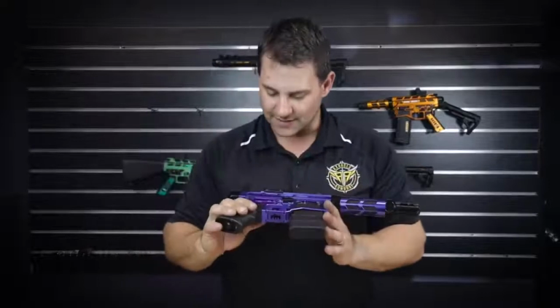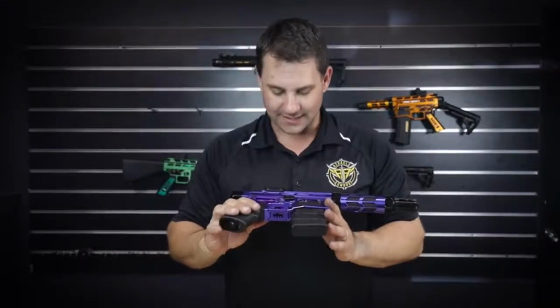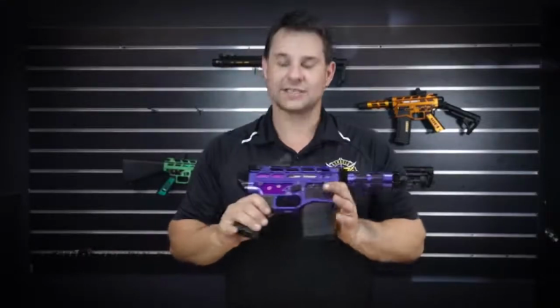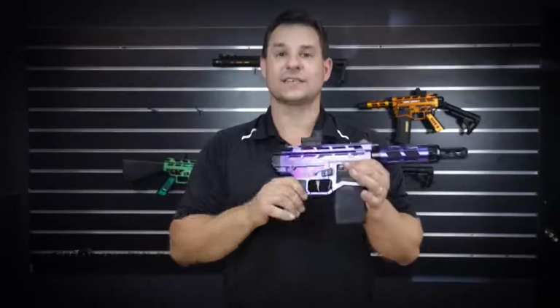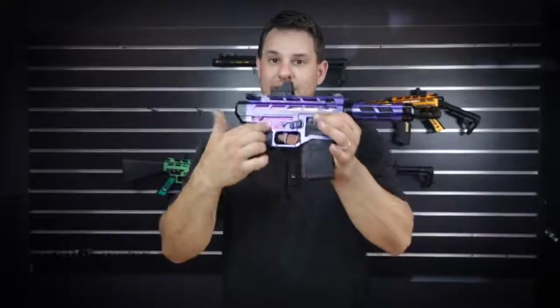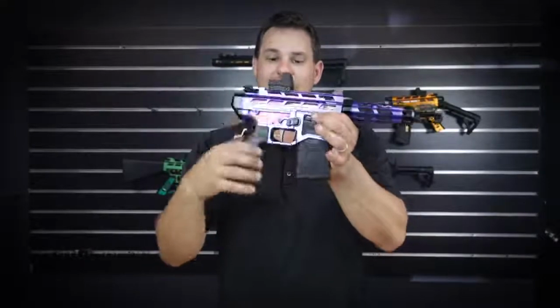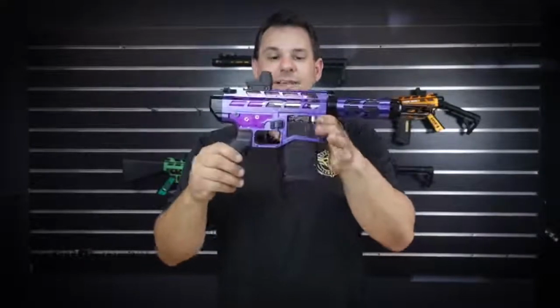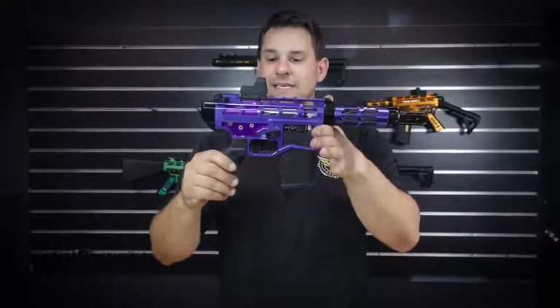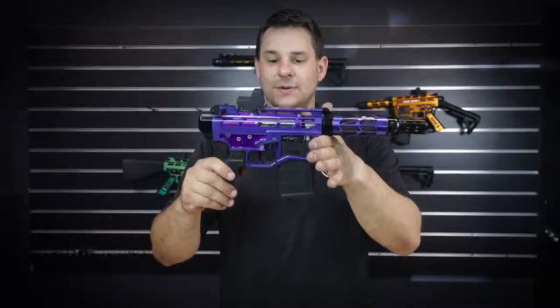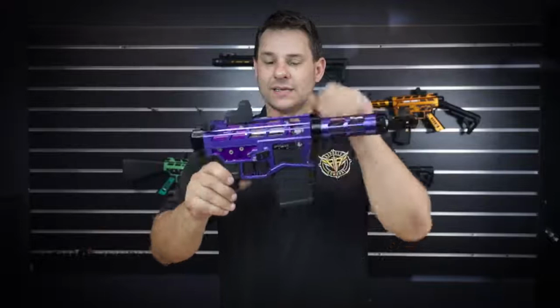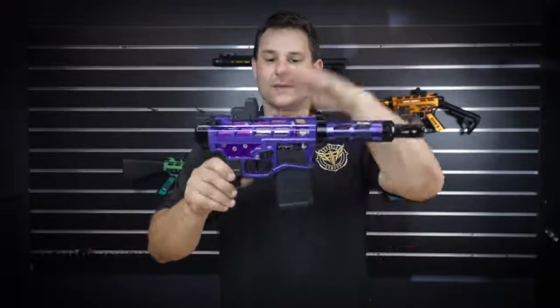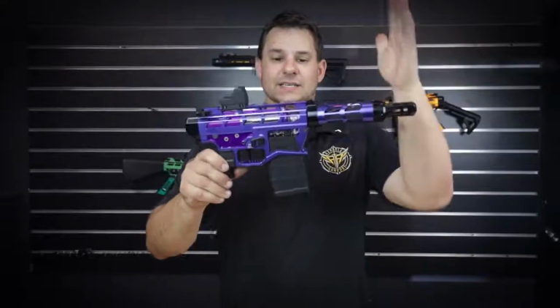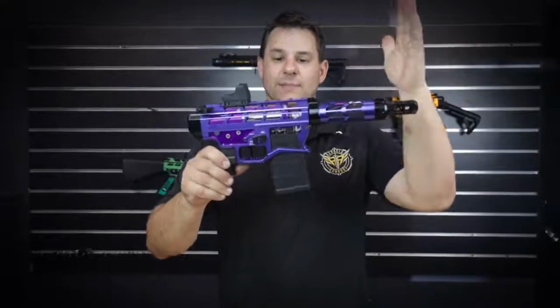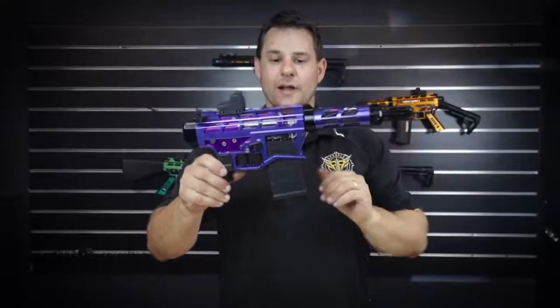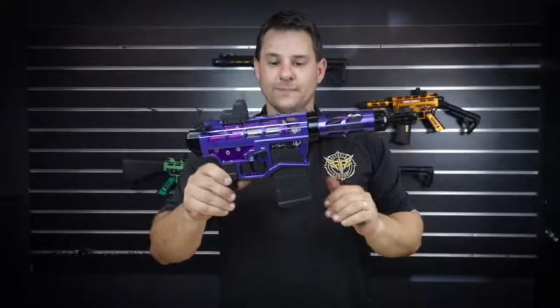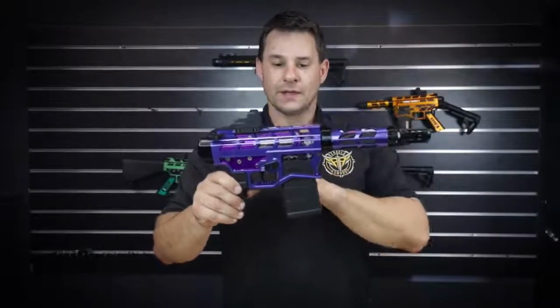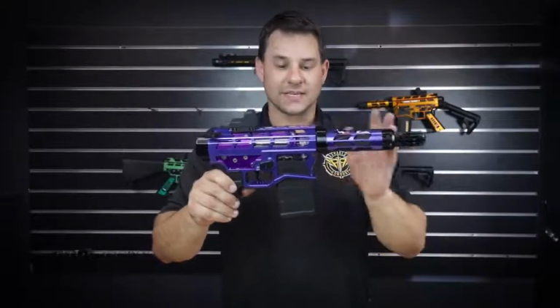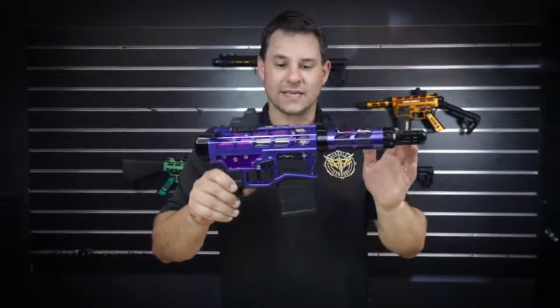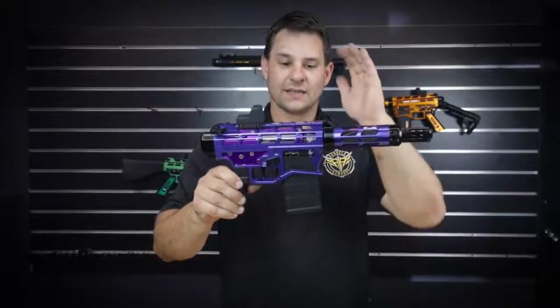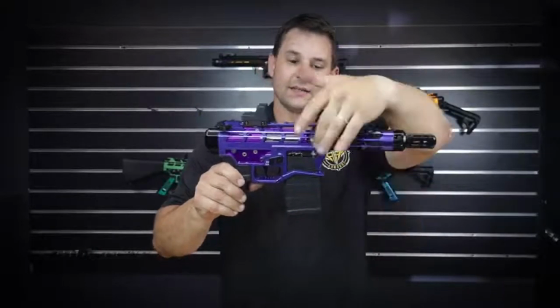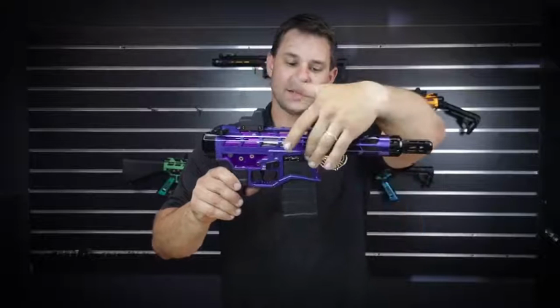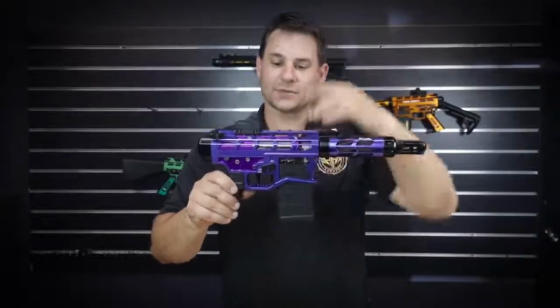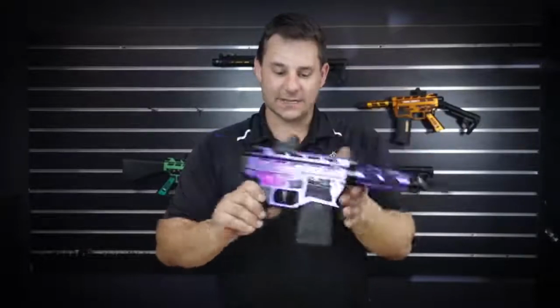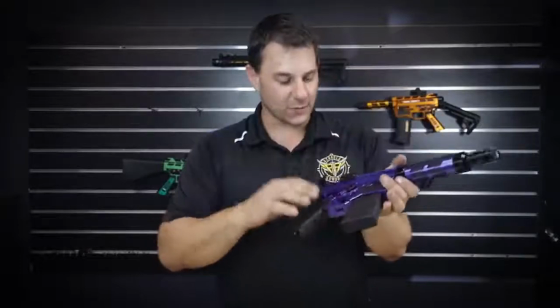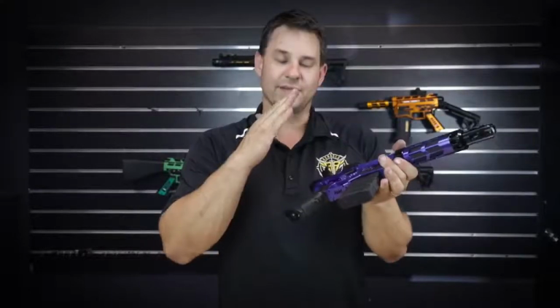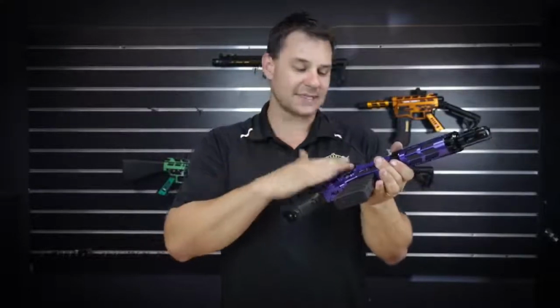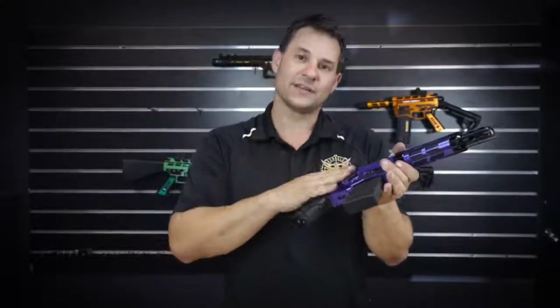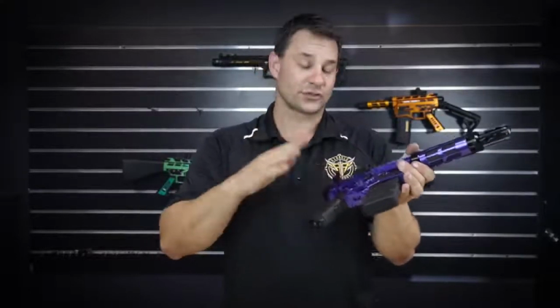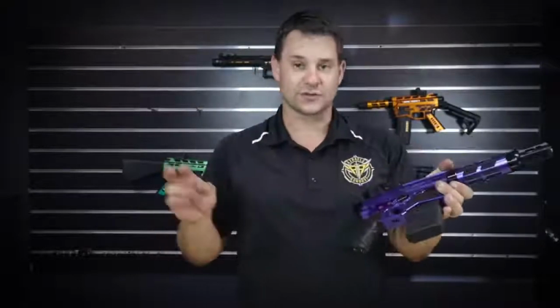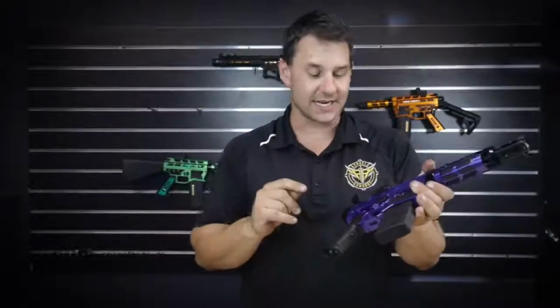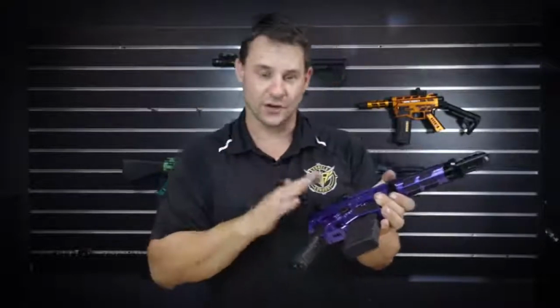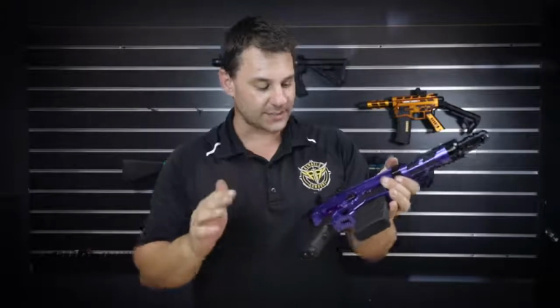This one is a Scythe Split 7075 CNC gearbox, obviously inside the purple Chimera. CNC adjustable T-piece, and we have the Aztec Innovations super strong, insanely strong polymer piston.